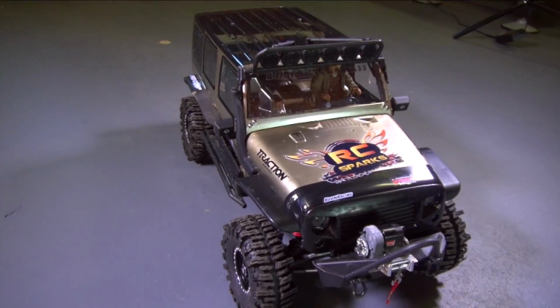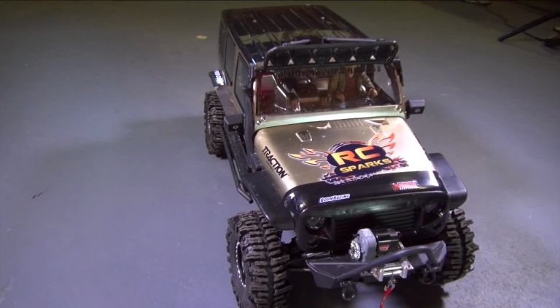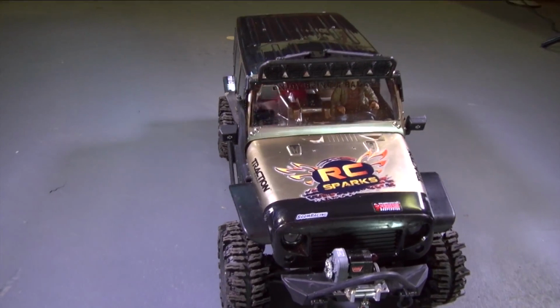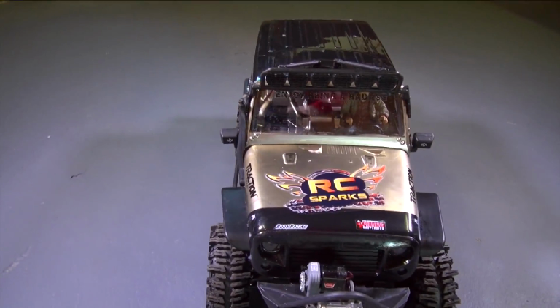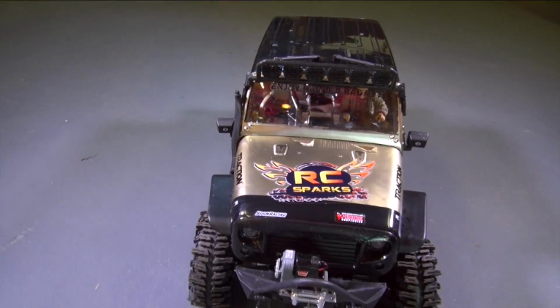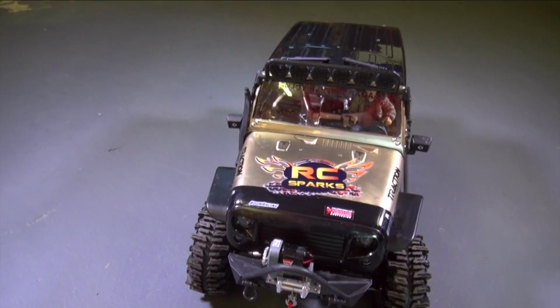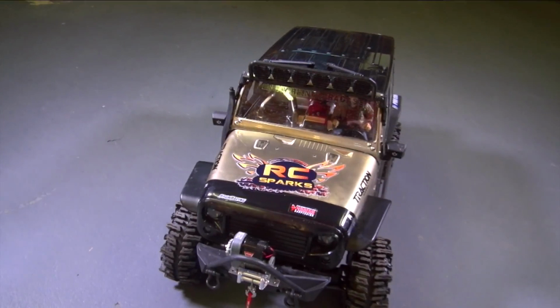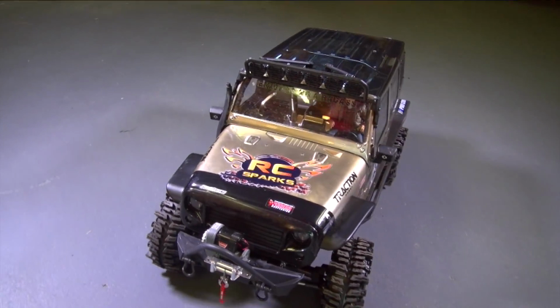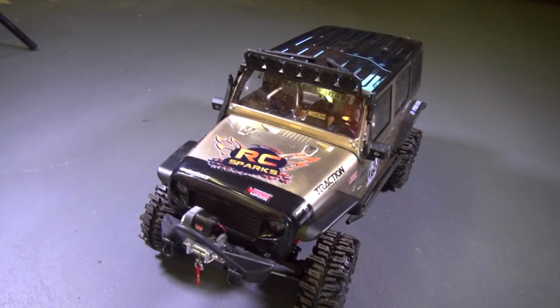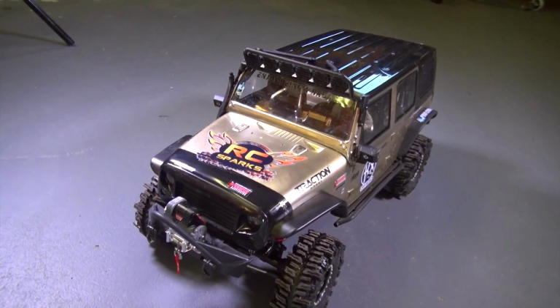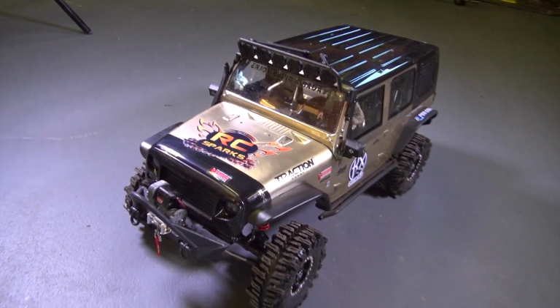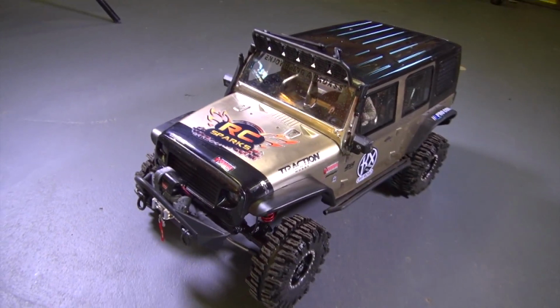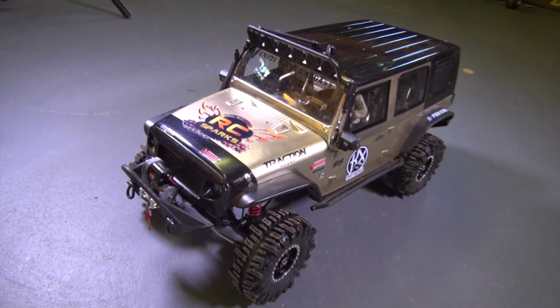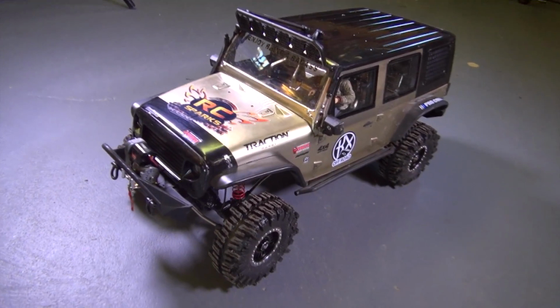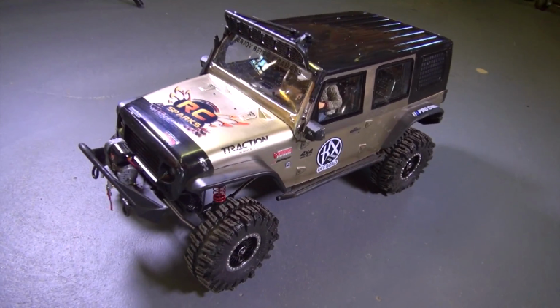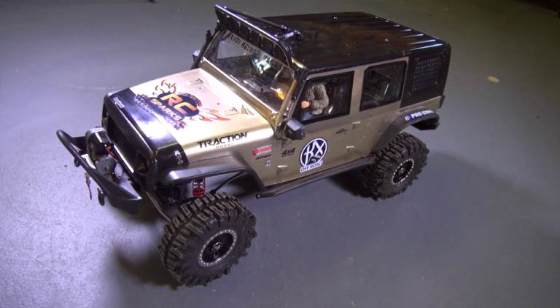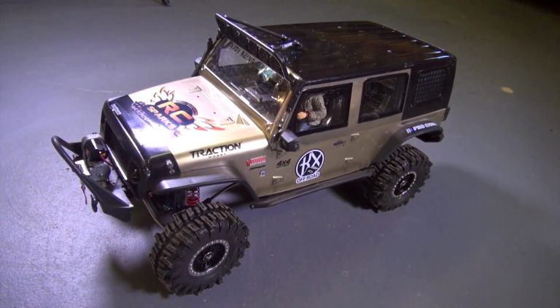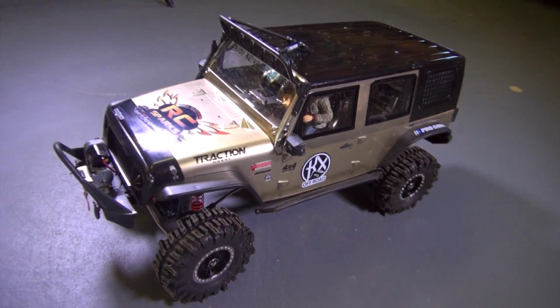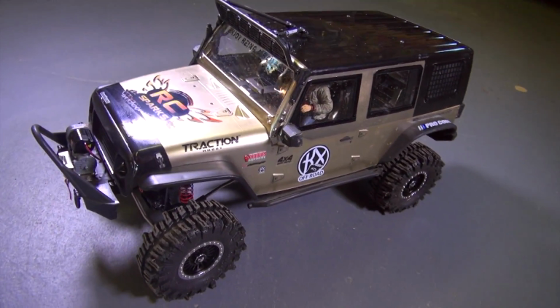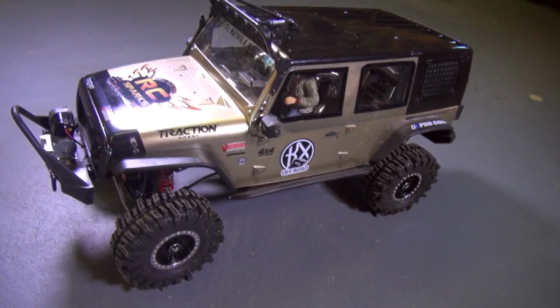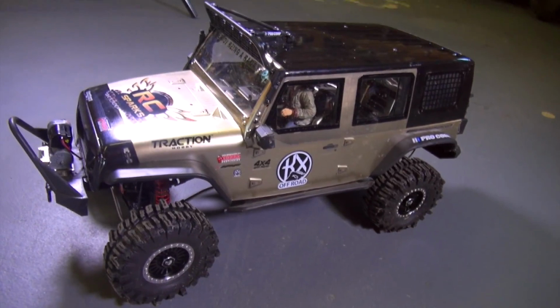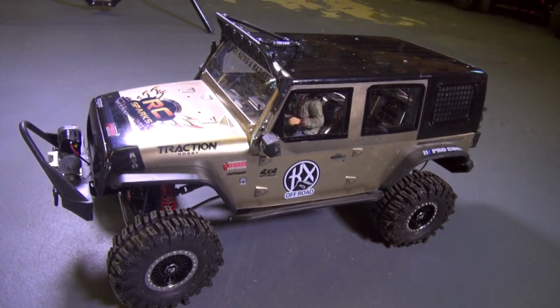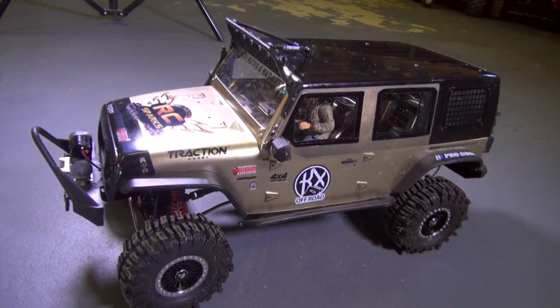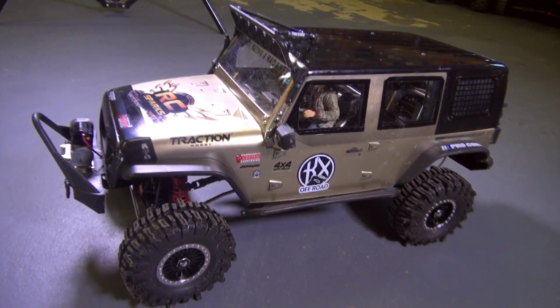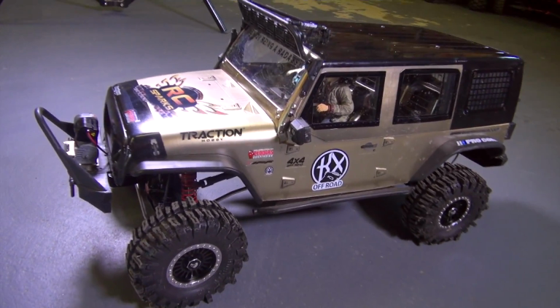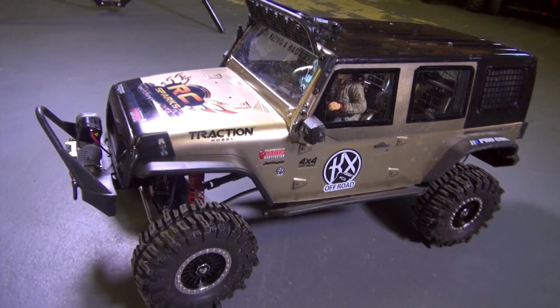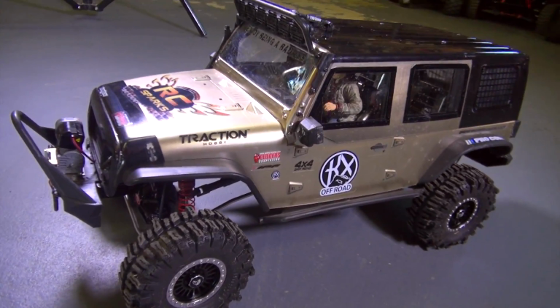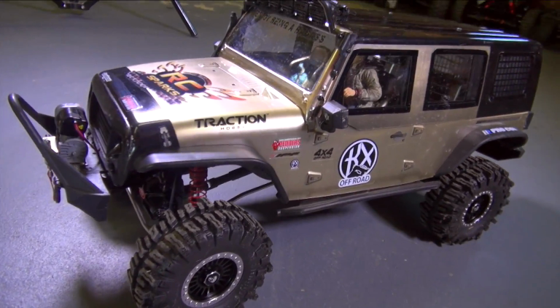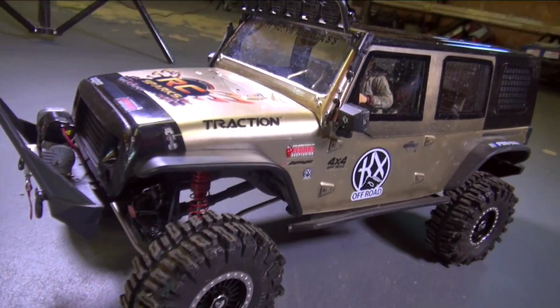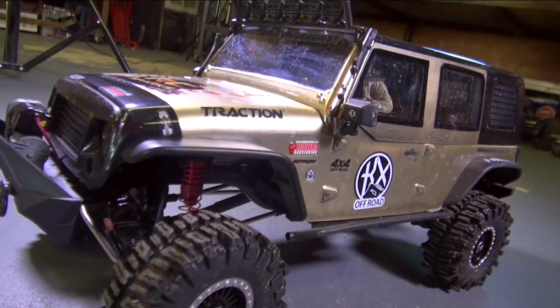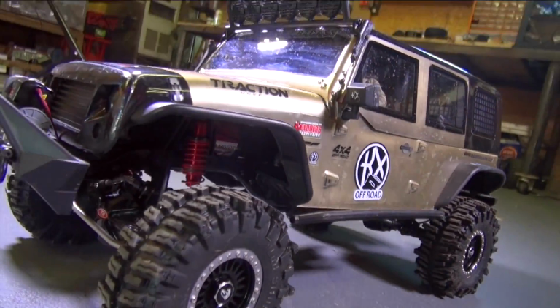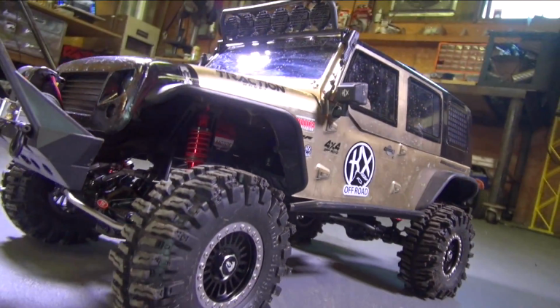I know I'm slamming my subscribers with Kragsman right now. I don't care — if you like the truck, awesome. If you don't, cool. I have one. I painted it gold and black. I think it looks pretty P-I-M-P-I-N-G.